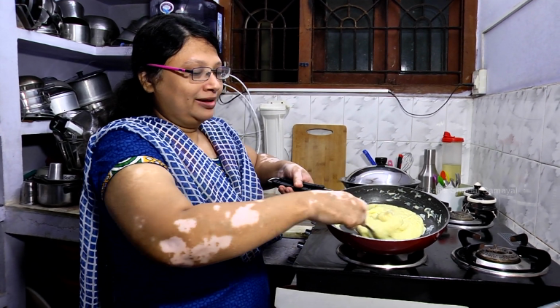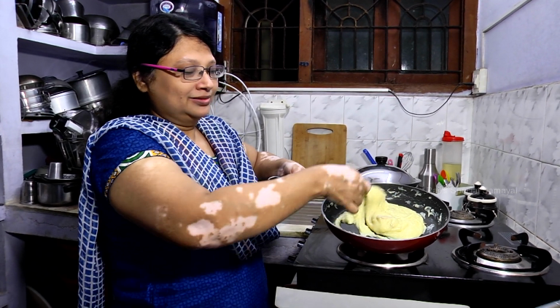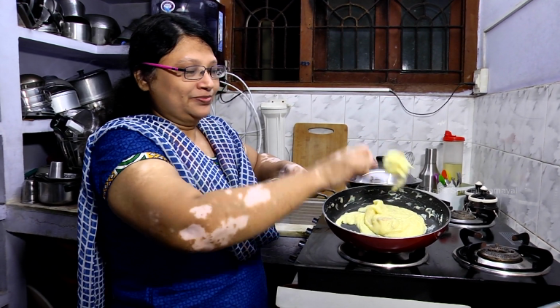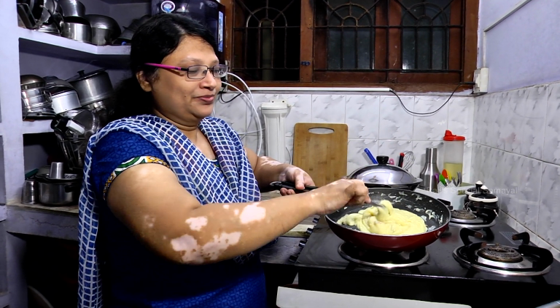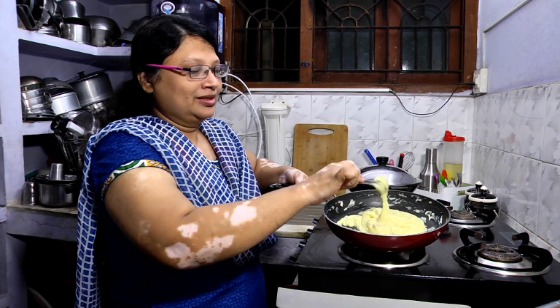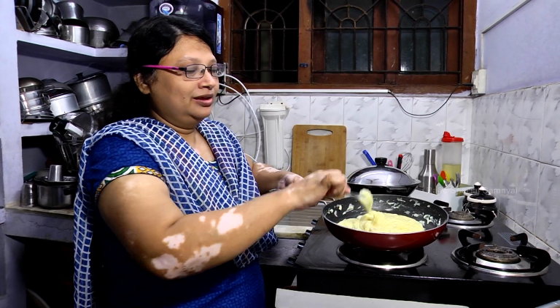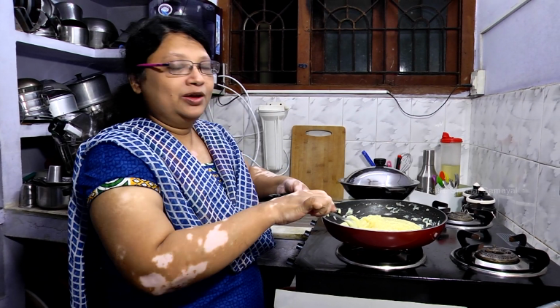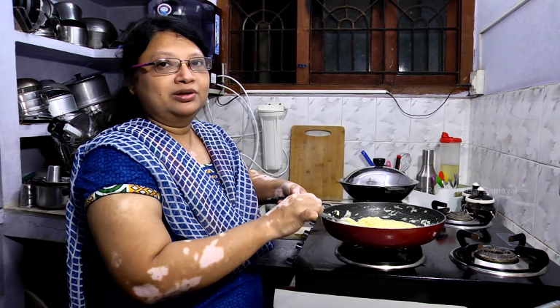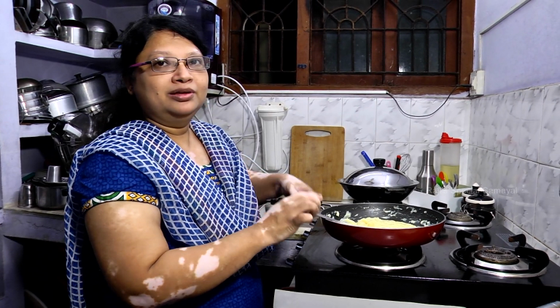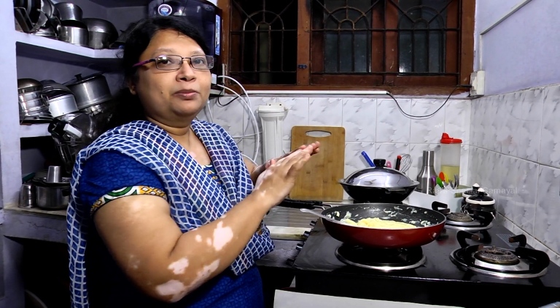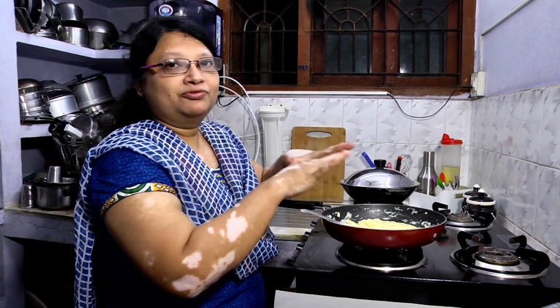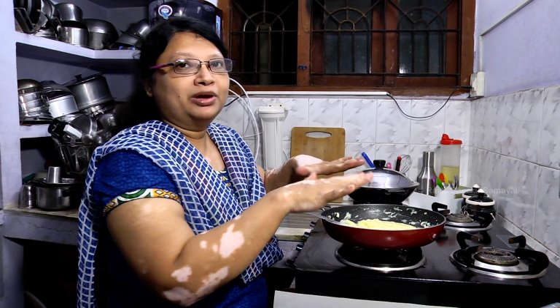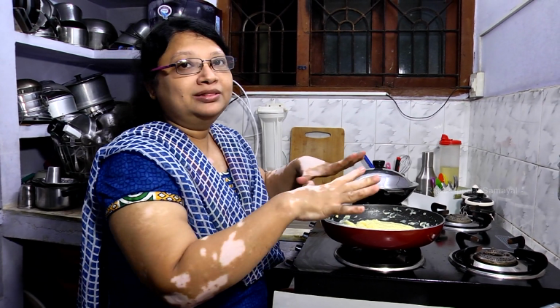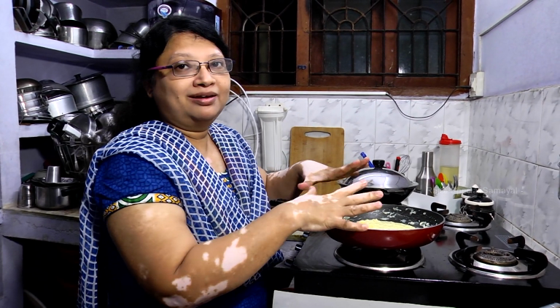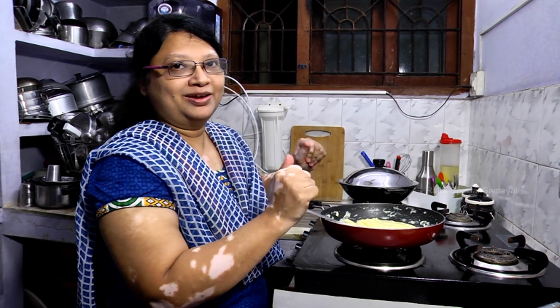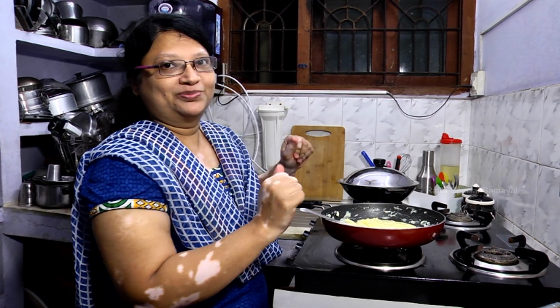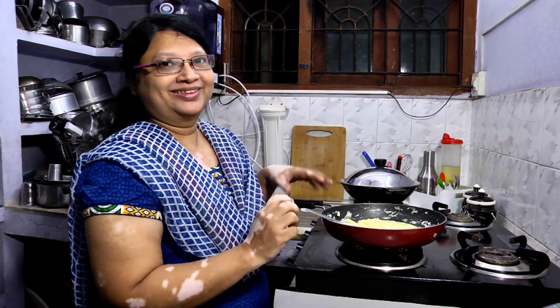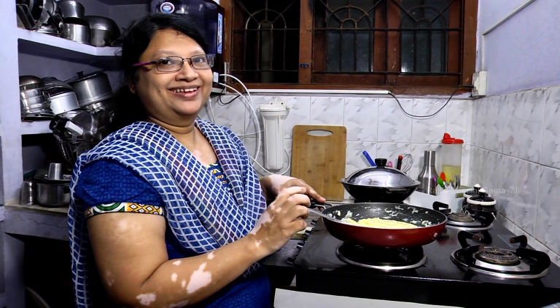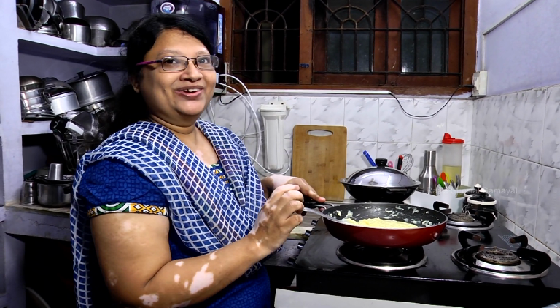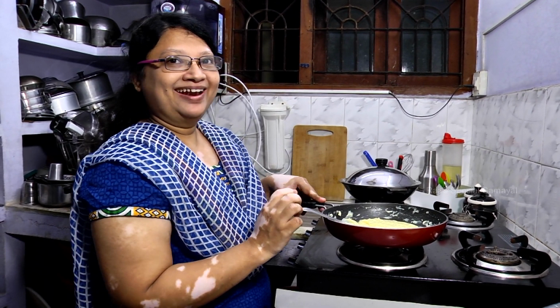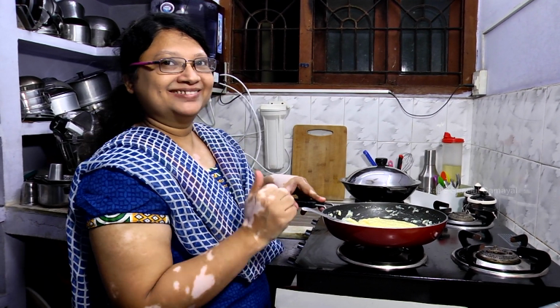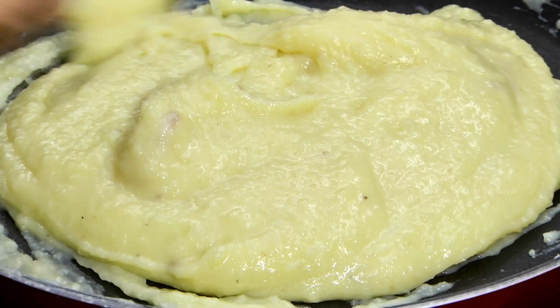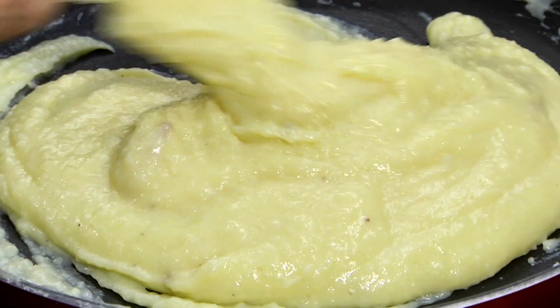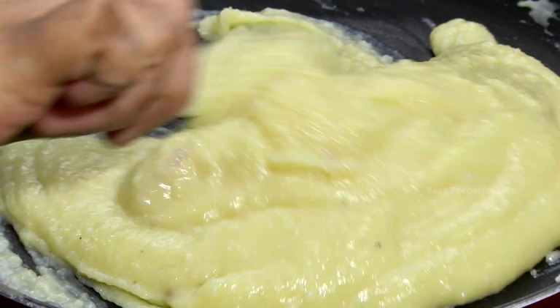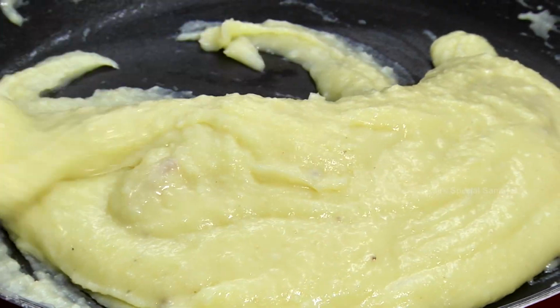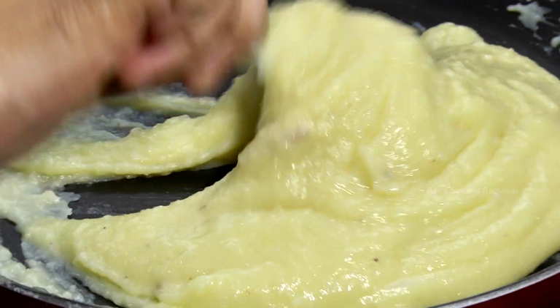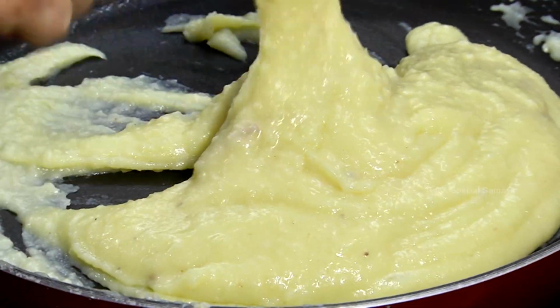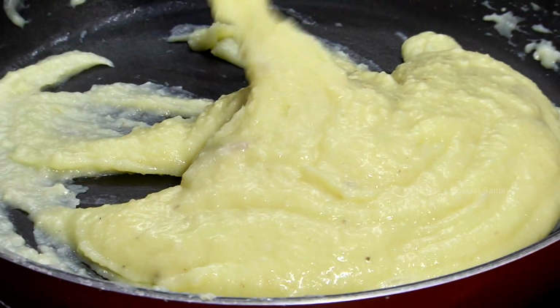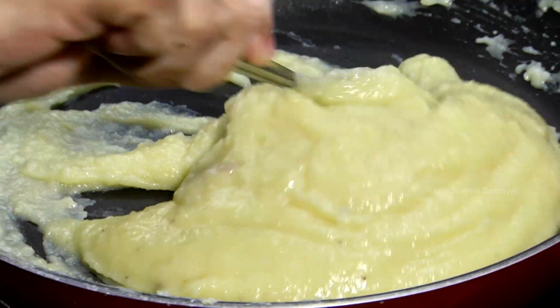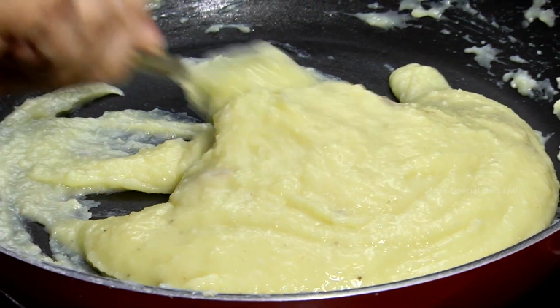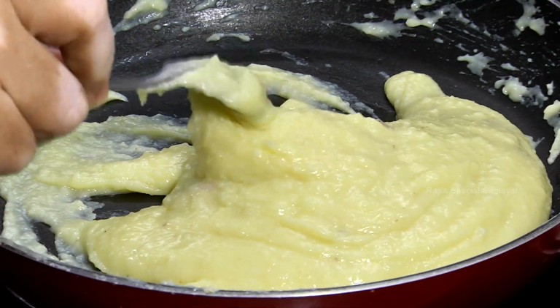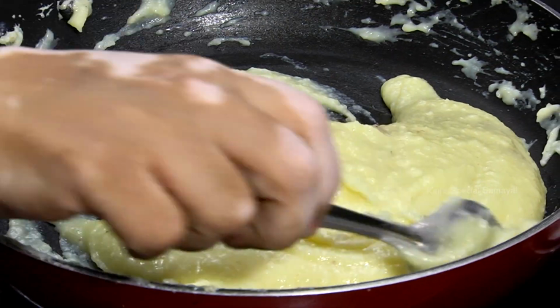This is the recipe for you. Okay, that's it. We are ready.